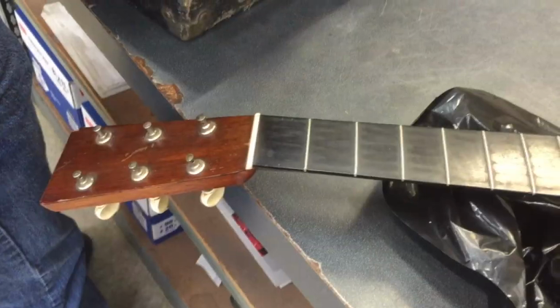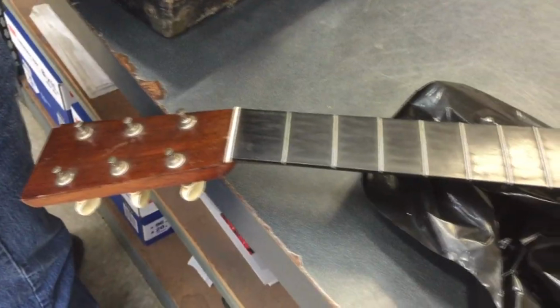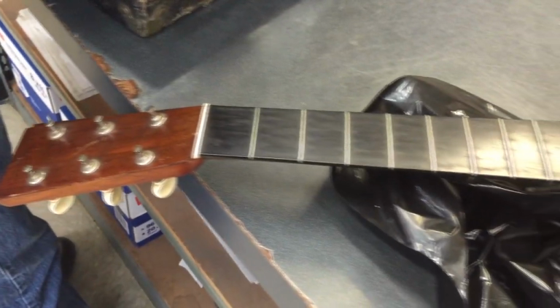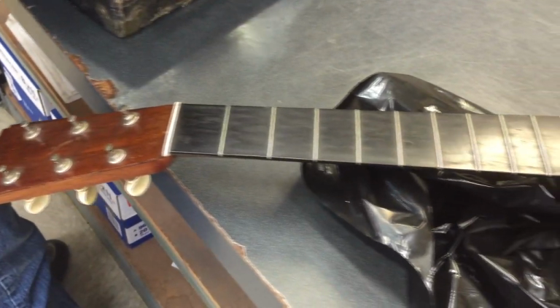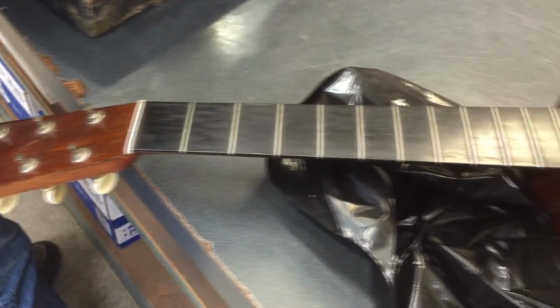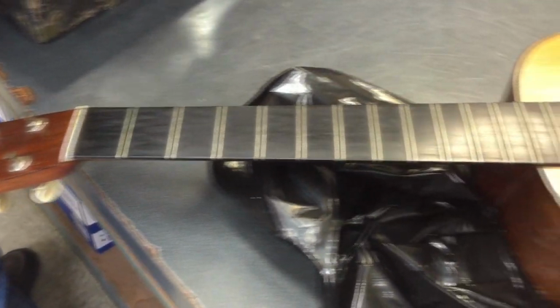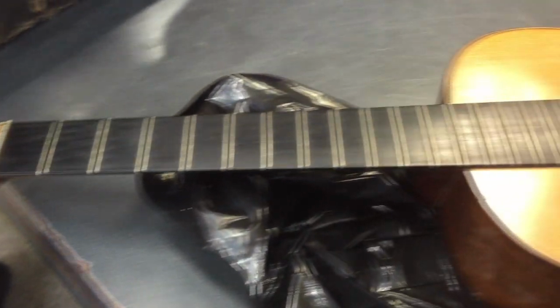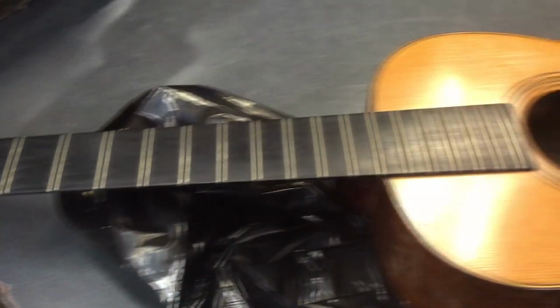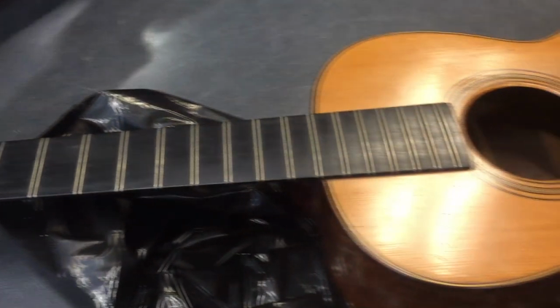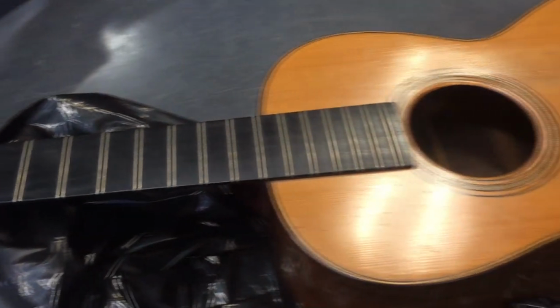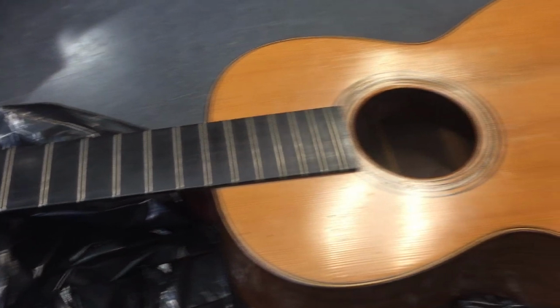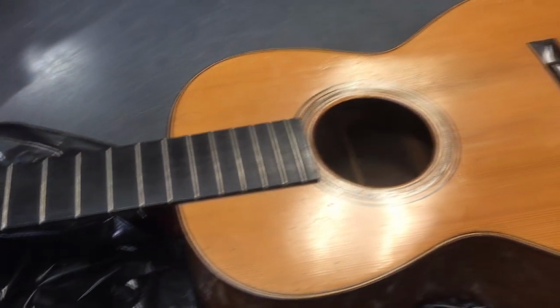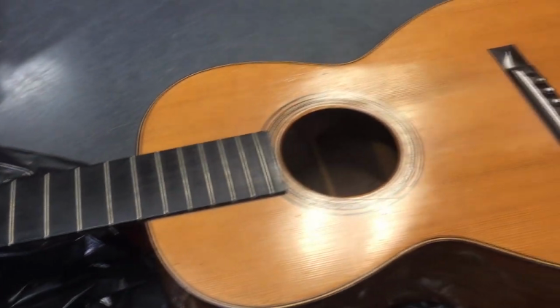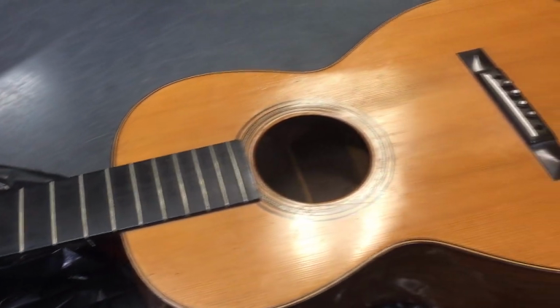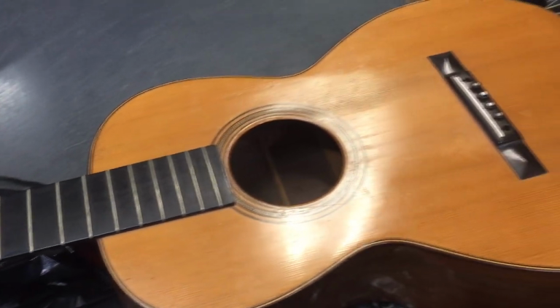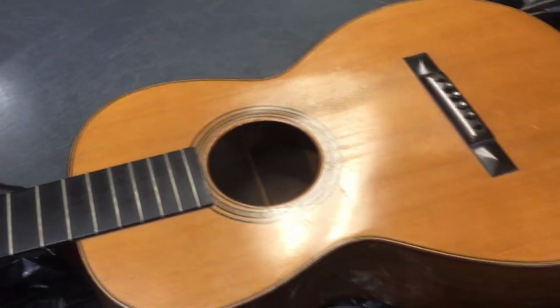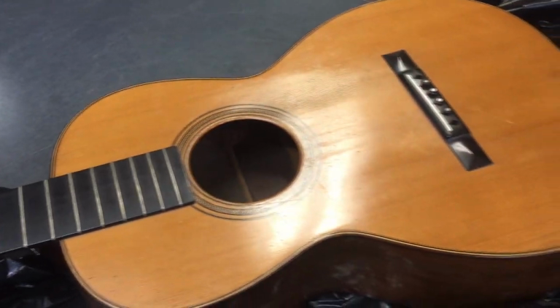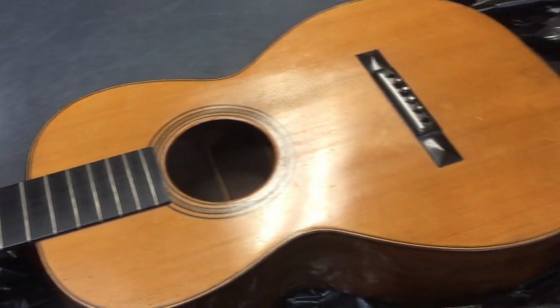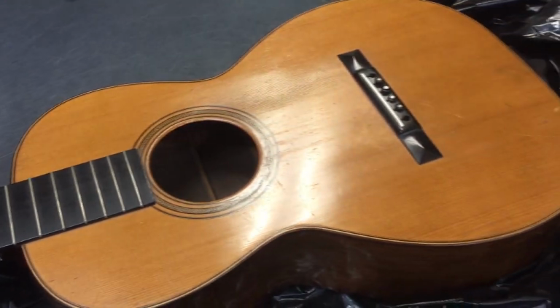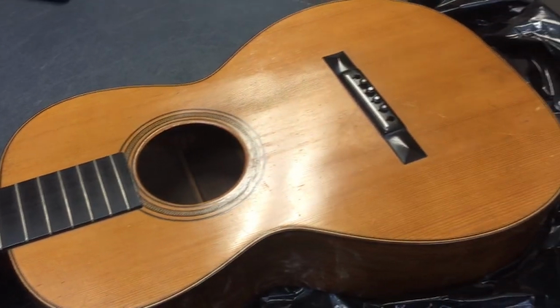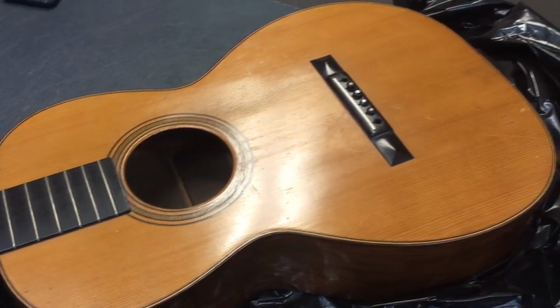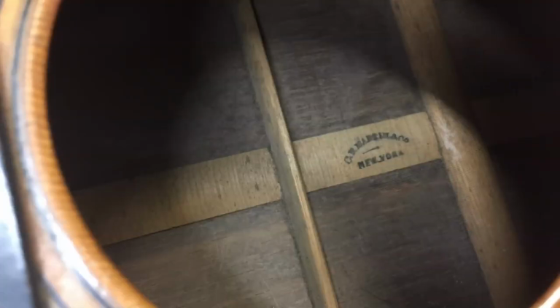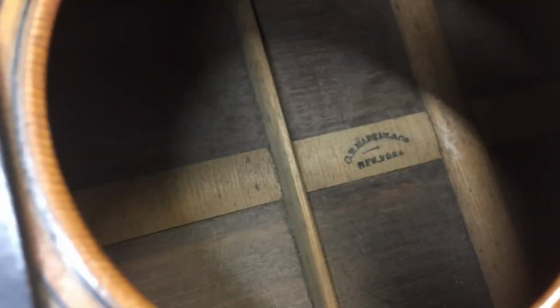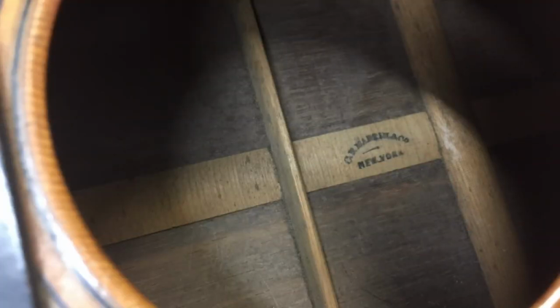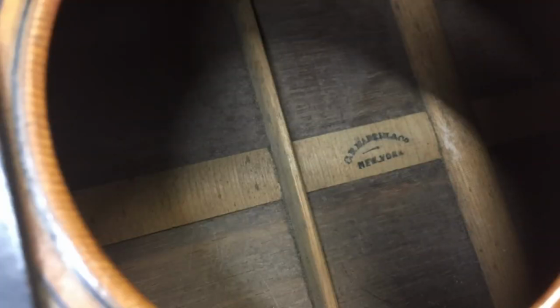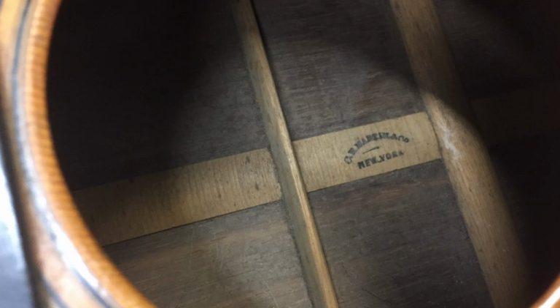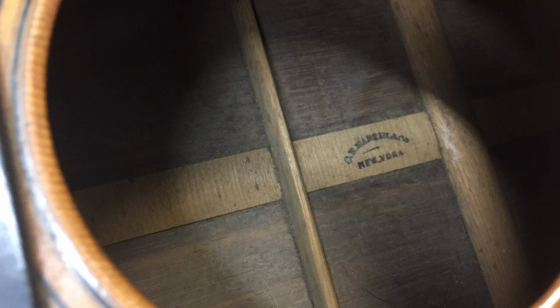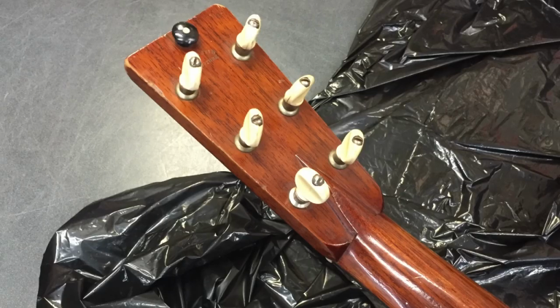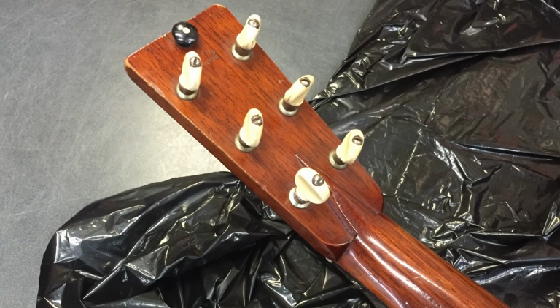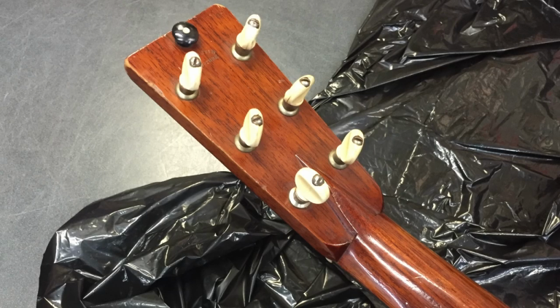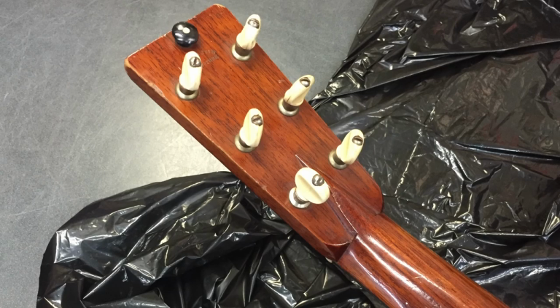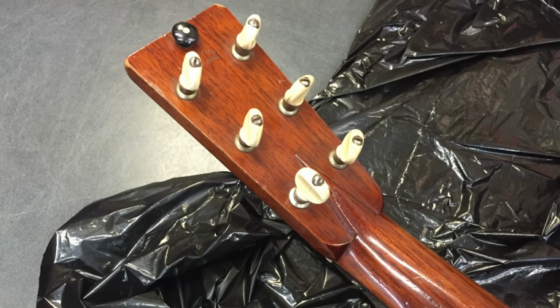A client brought in this very old Martin guitar. We did not repair this guitar, but we were able to look at it while evaluating some other instruments for him. We believe this one is from the 1890s.